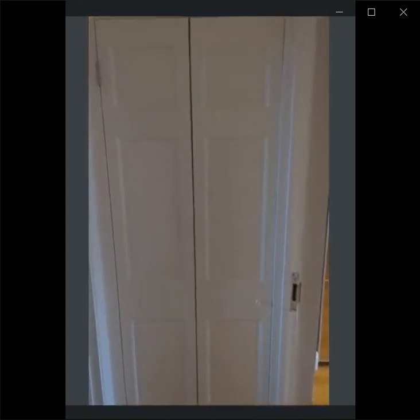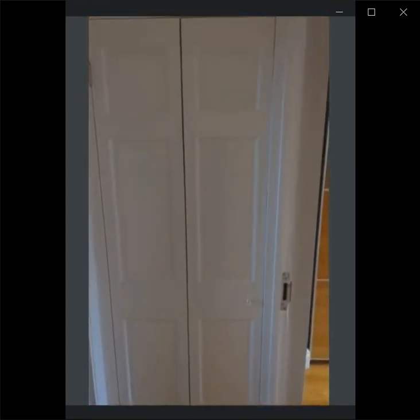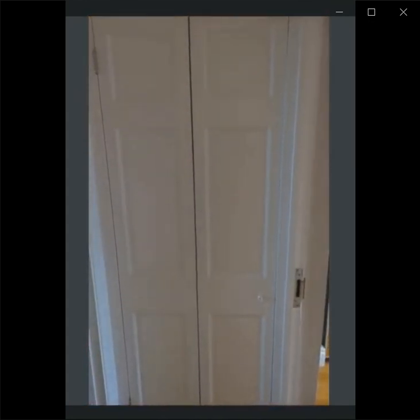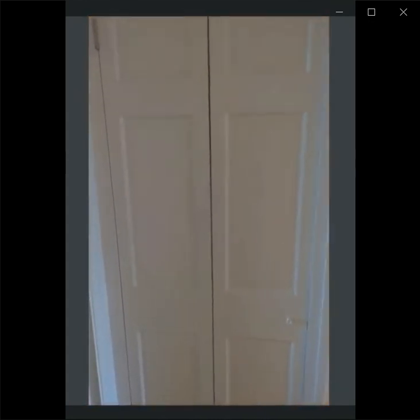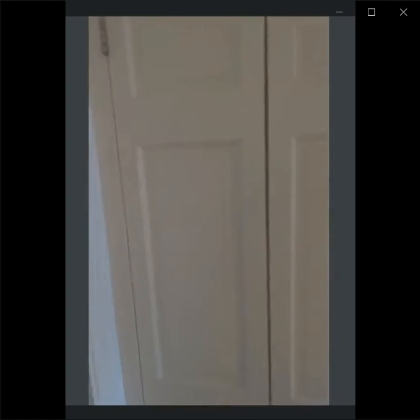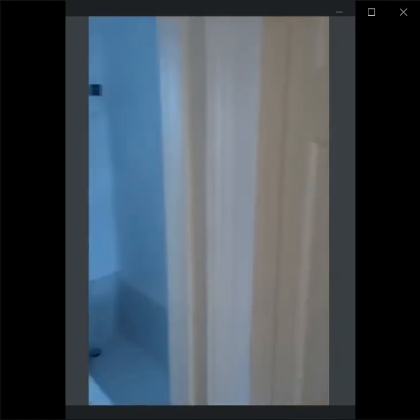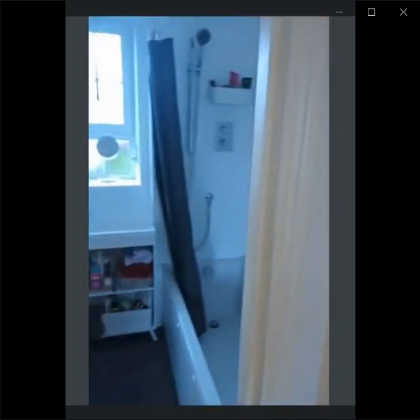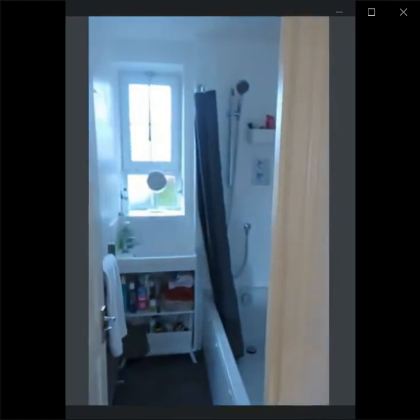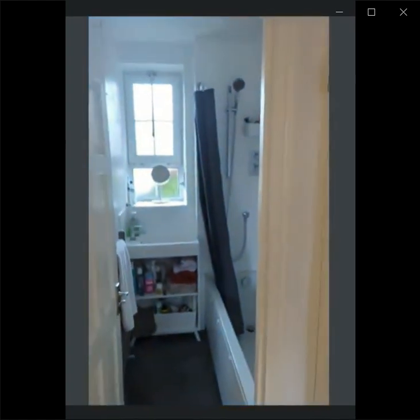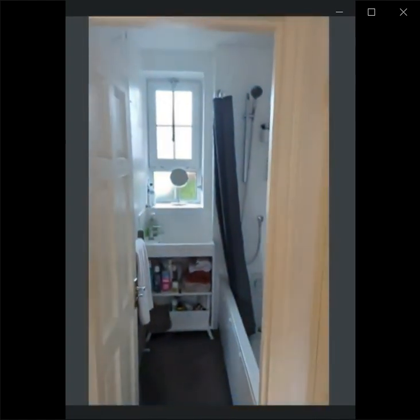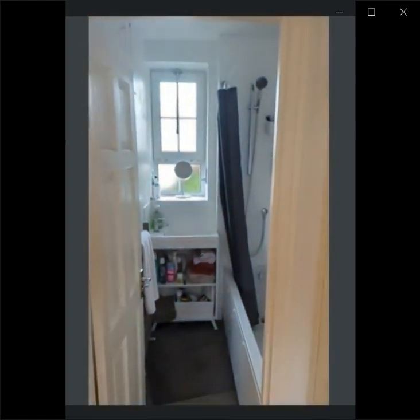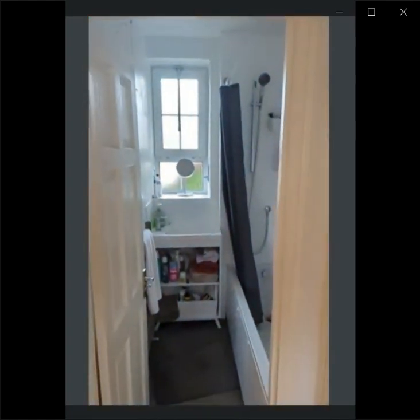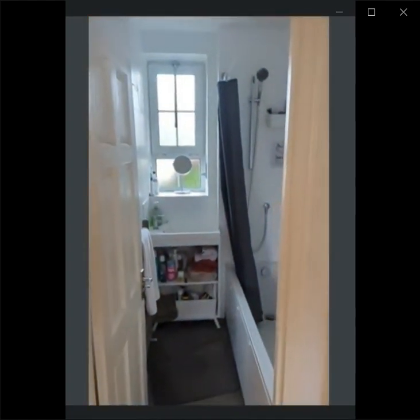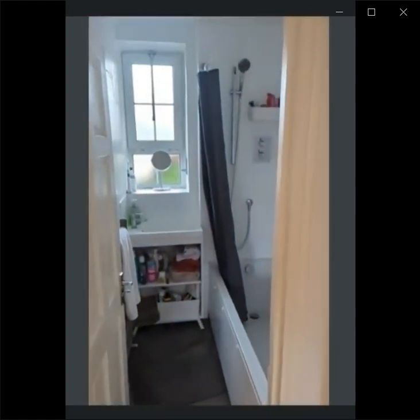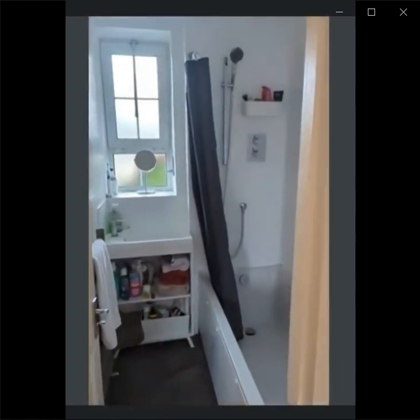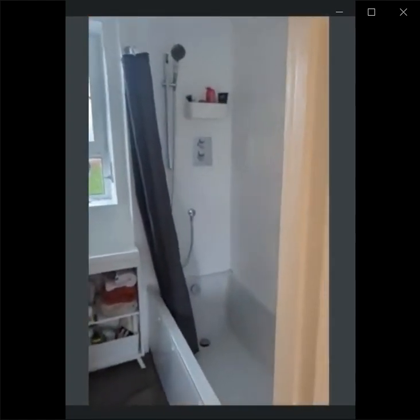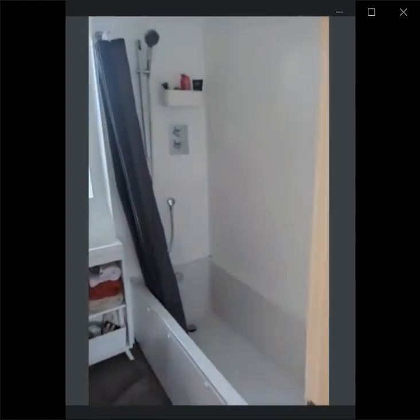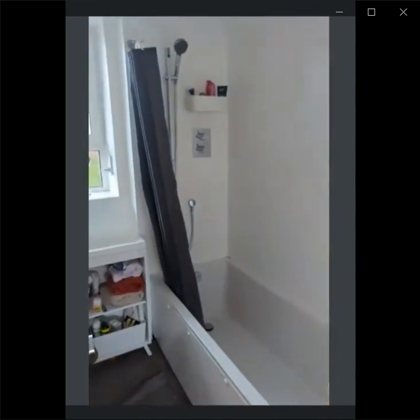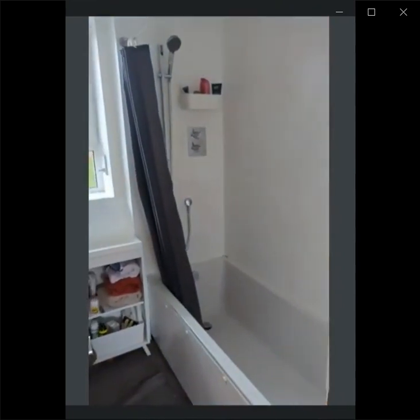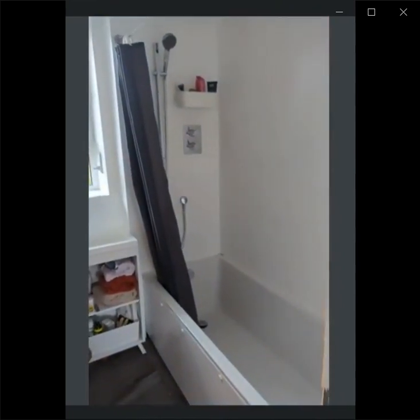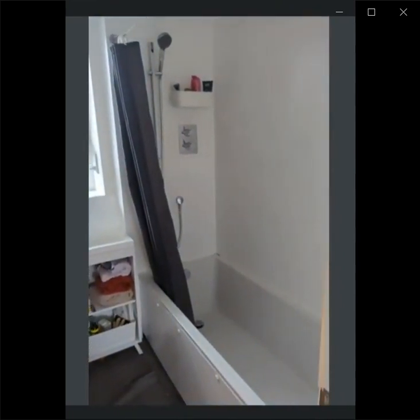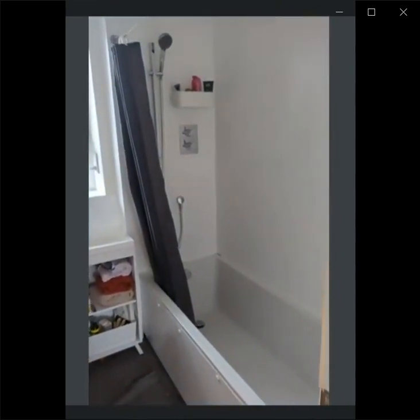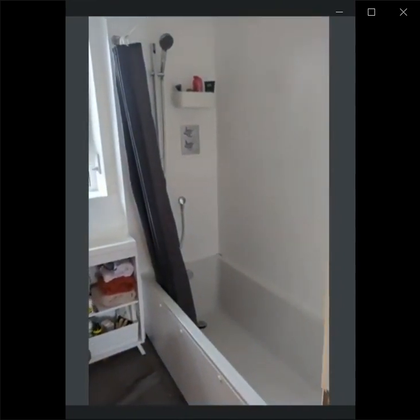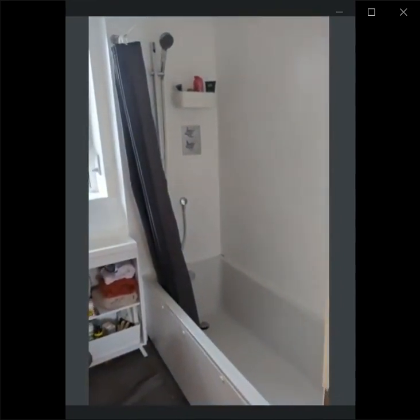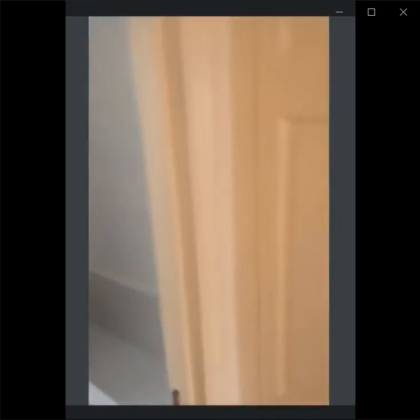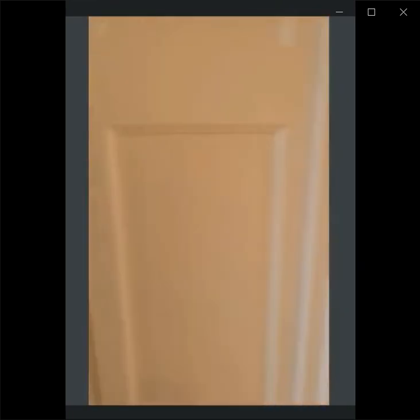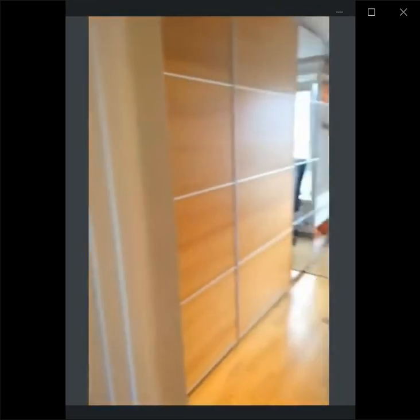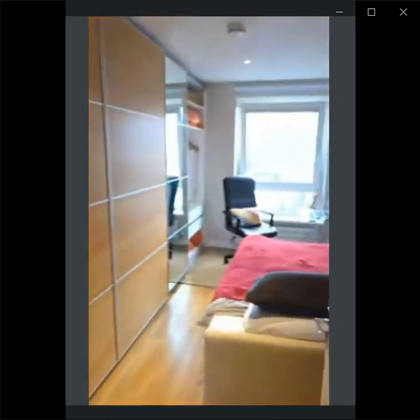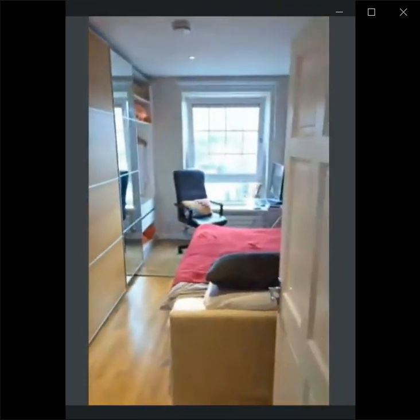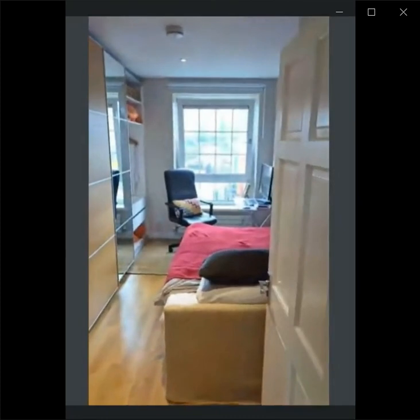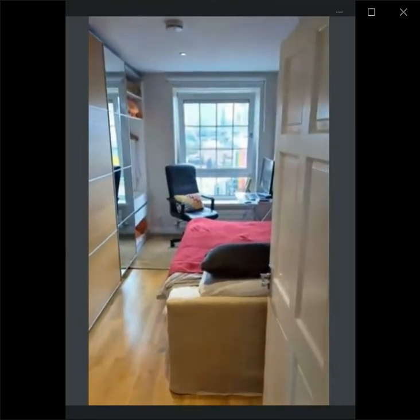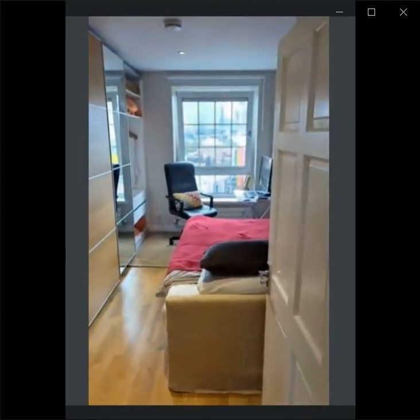Right in front of us, there's a storage room, and here is the bathroom with the bathtub. As you can see in this house, the bathroom and toilet are separated.